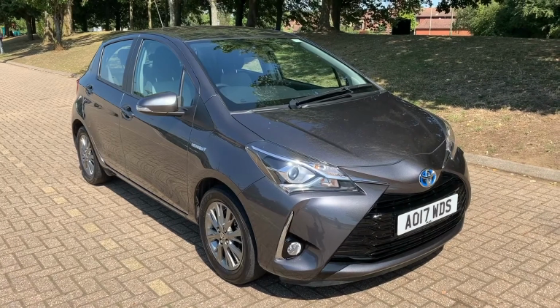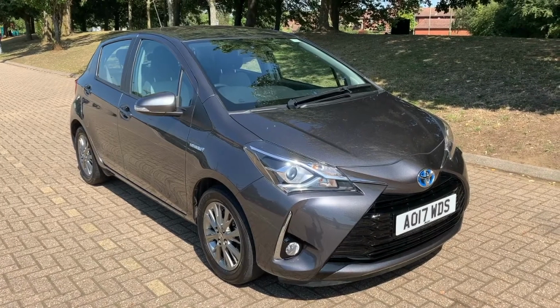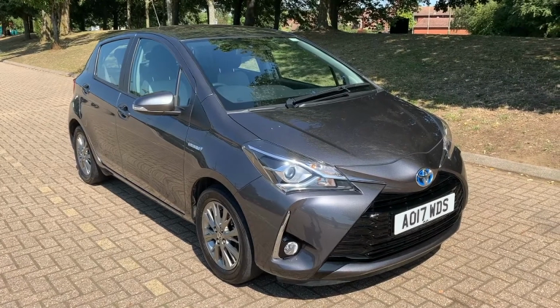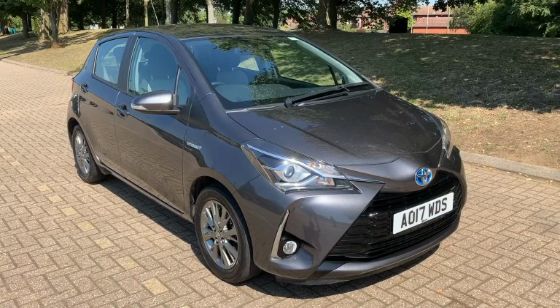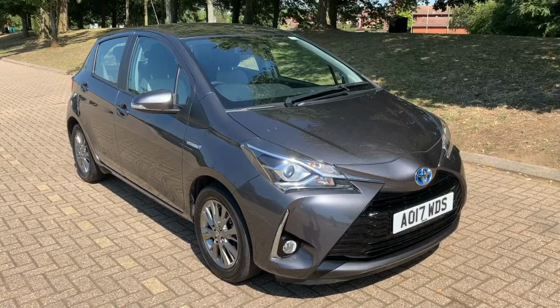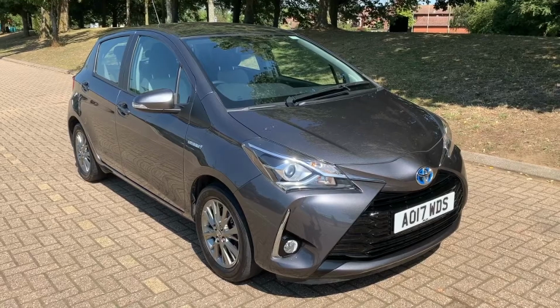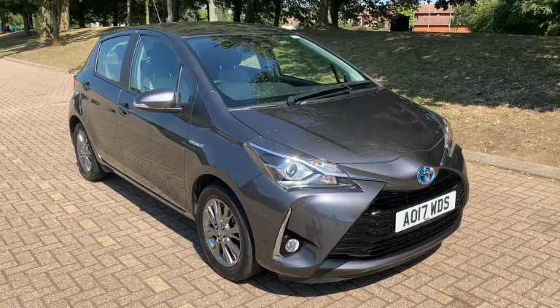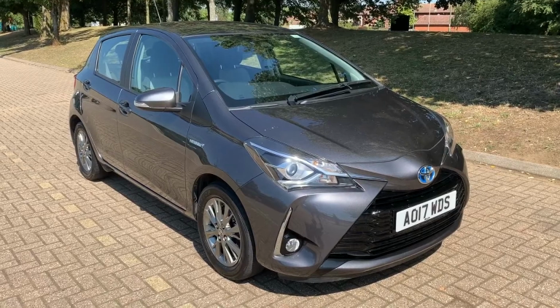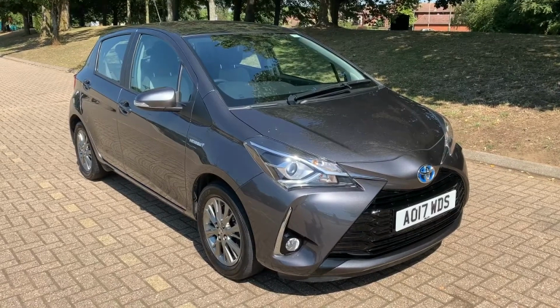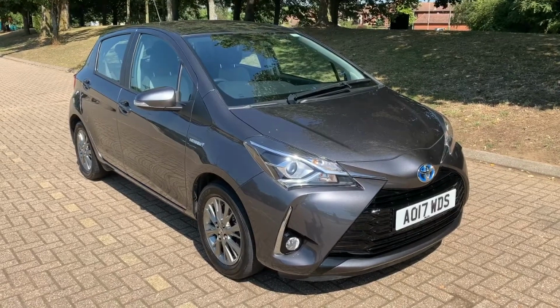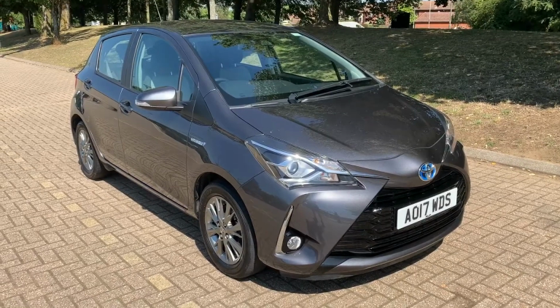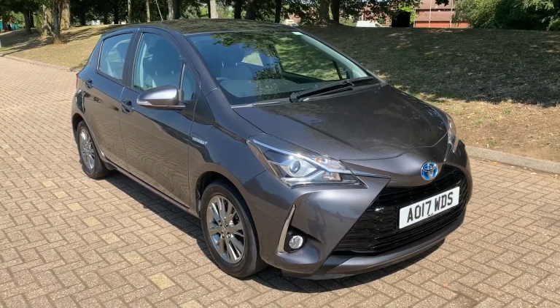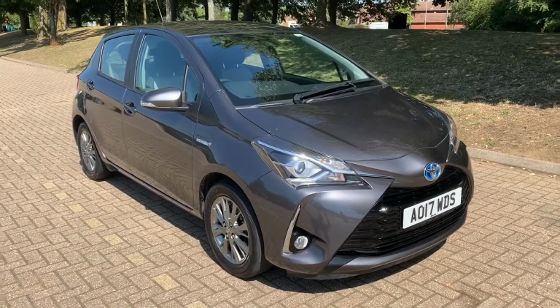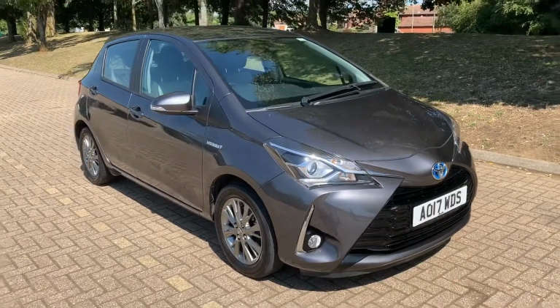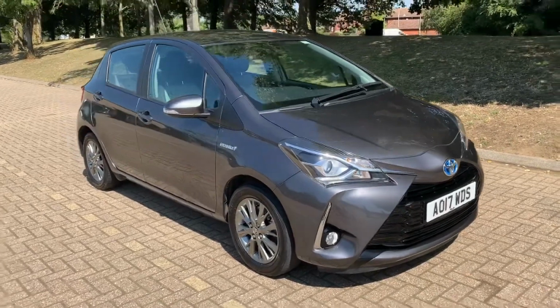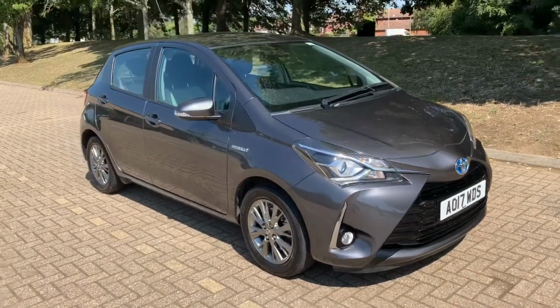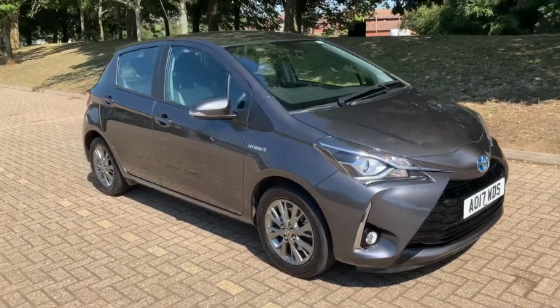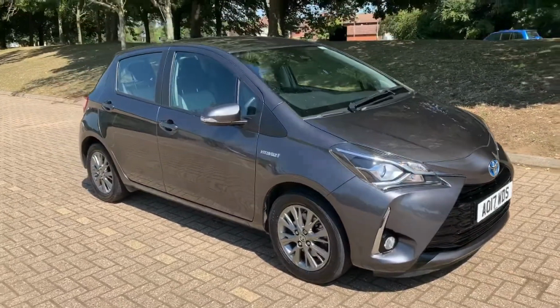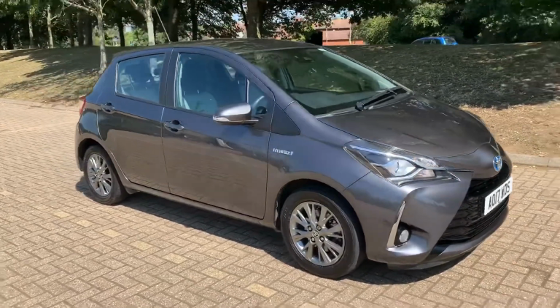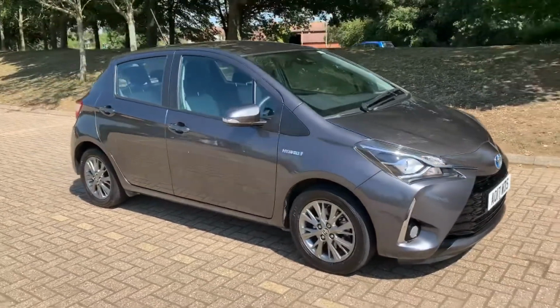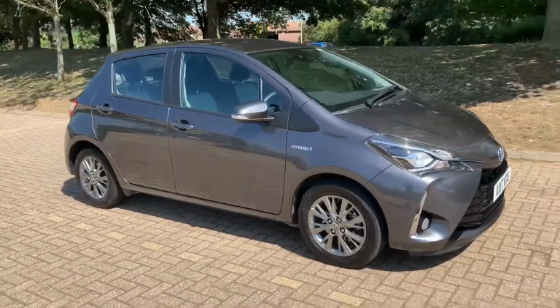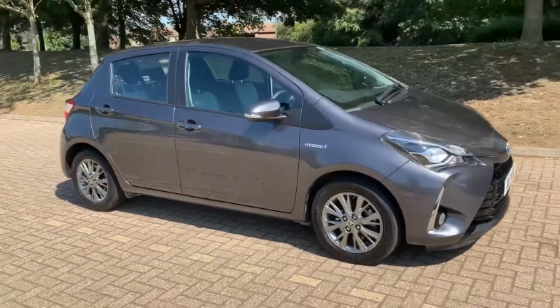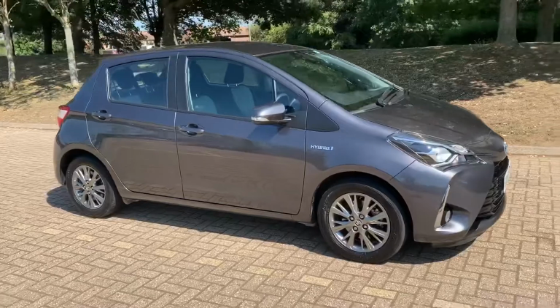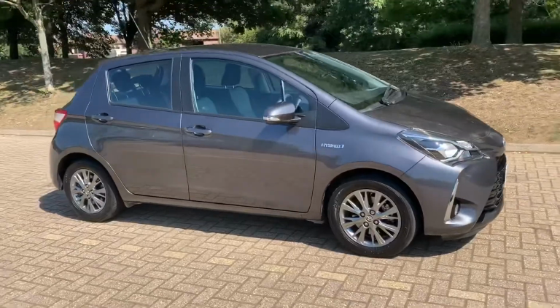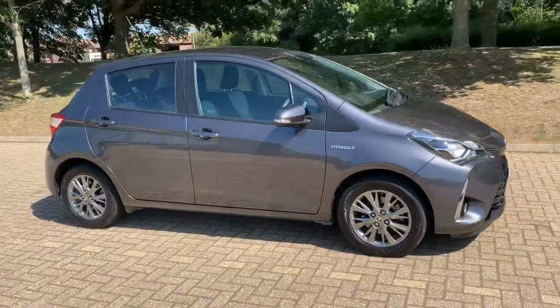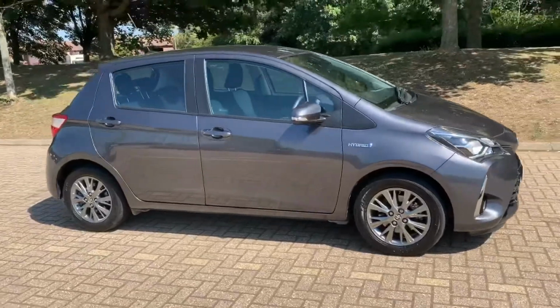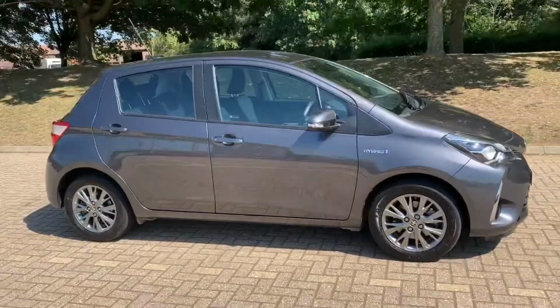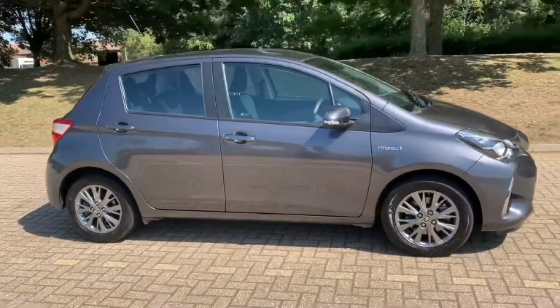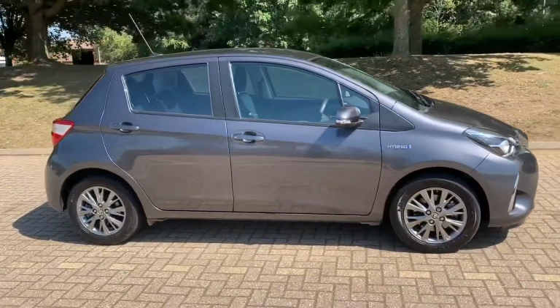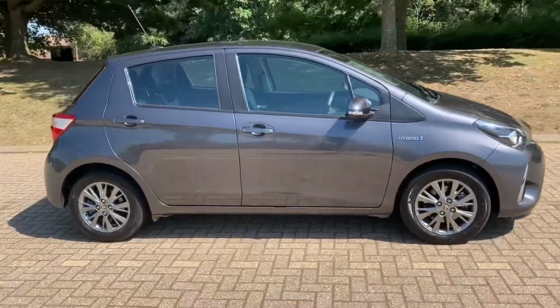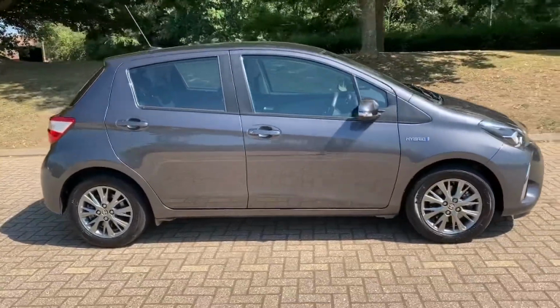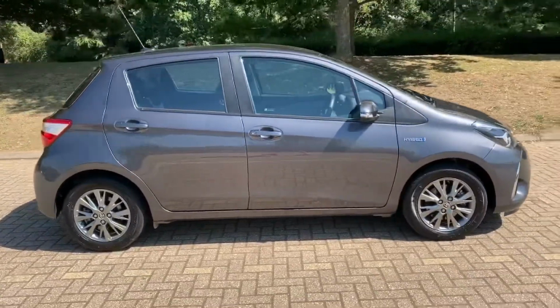Here we have the Toyota Yaris Hybrid automatic on a 17 plate. I'm going to start off by showing you around the outside of the car and then we'll hop in and run through some controls on the inside.